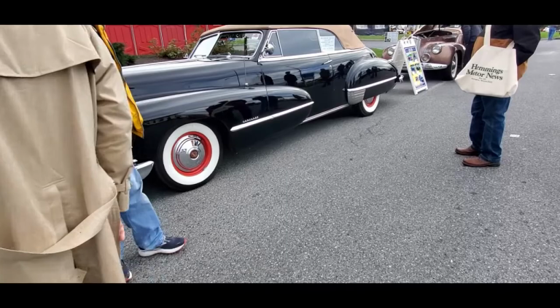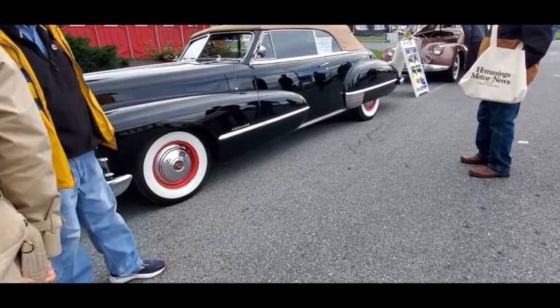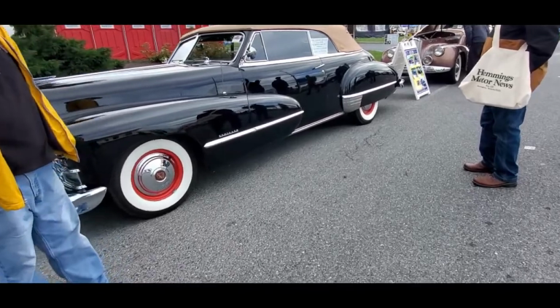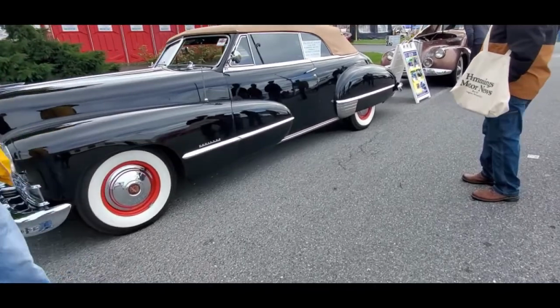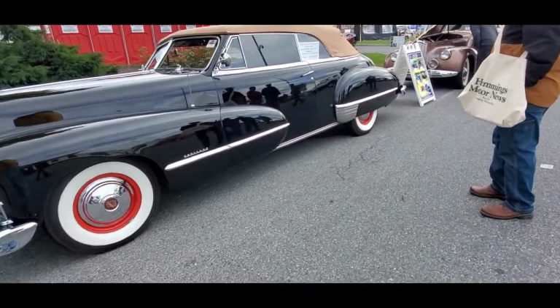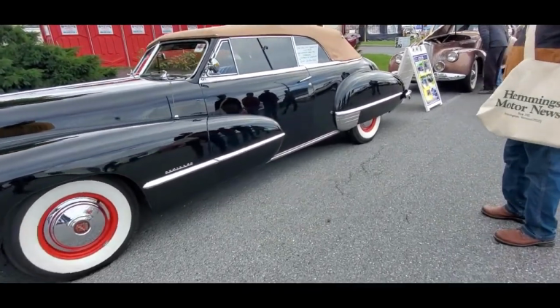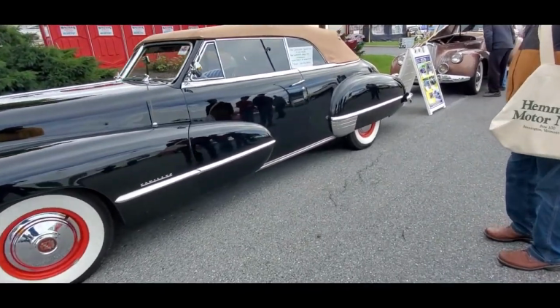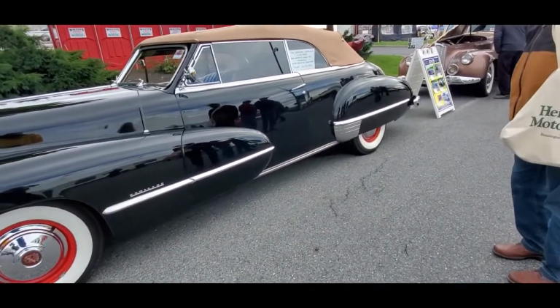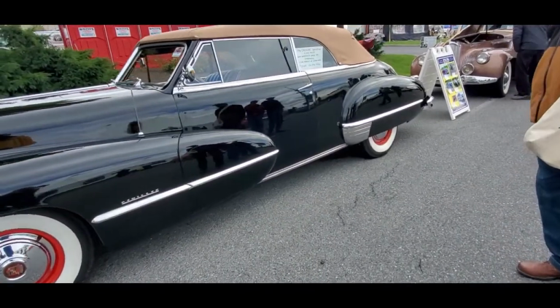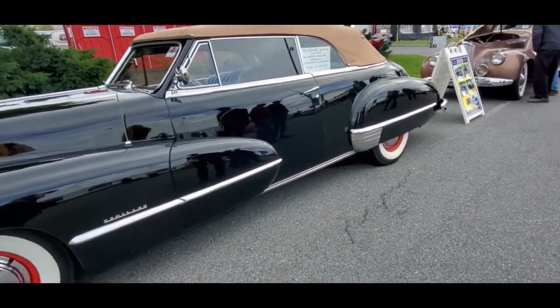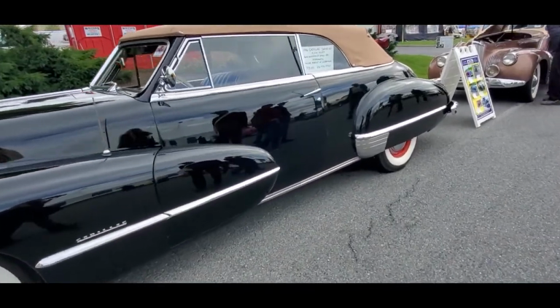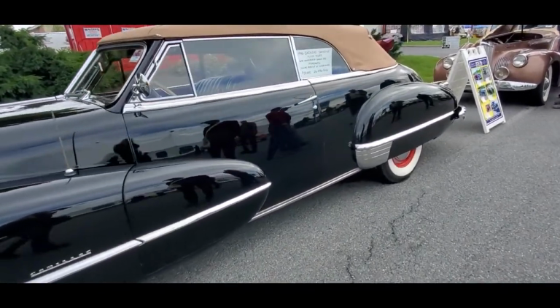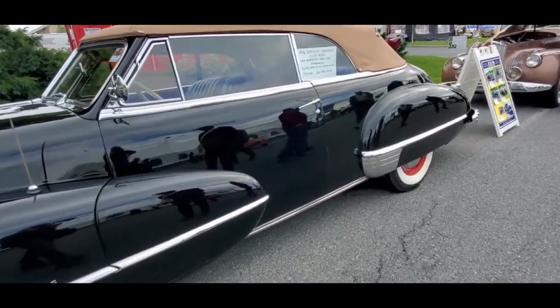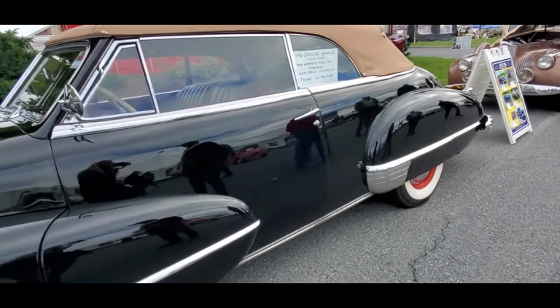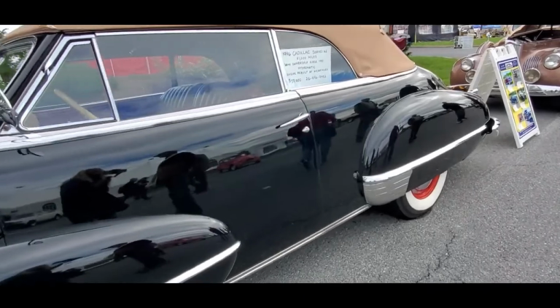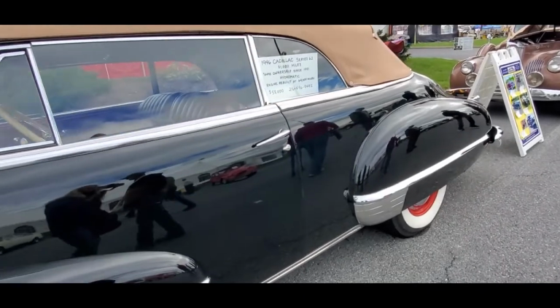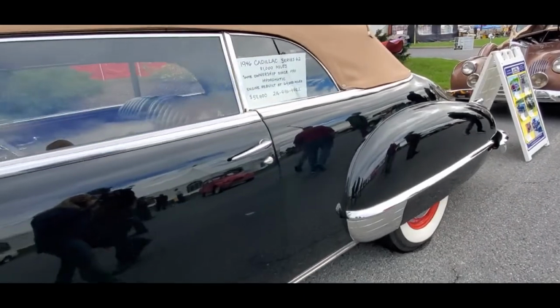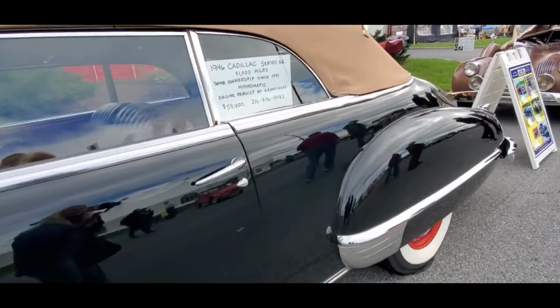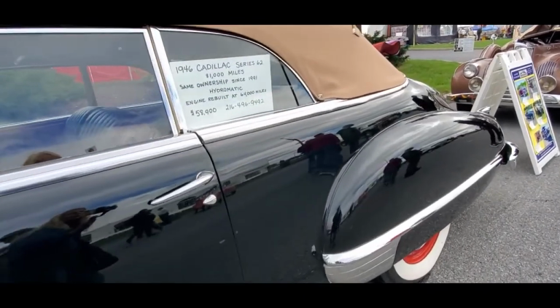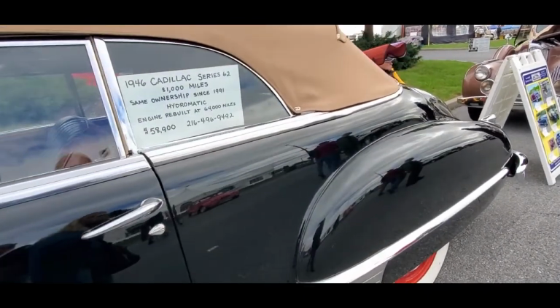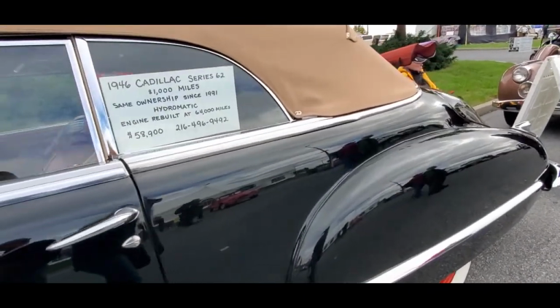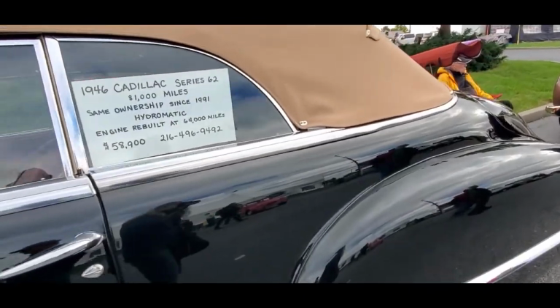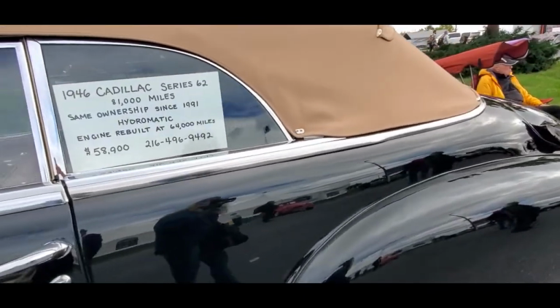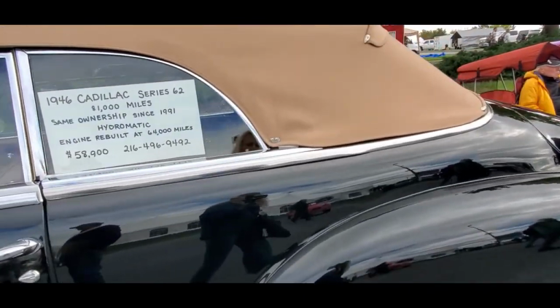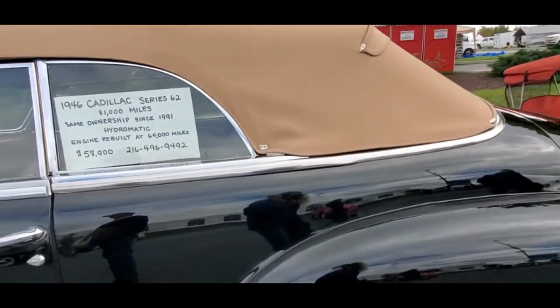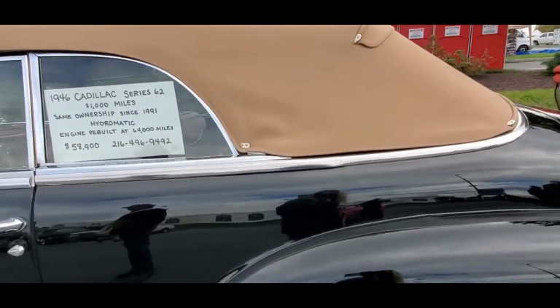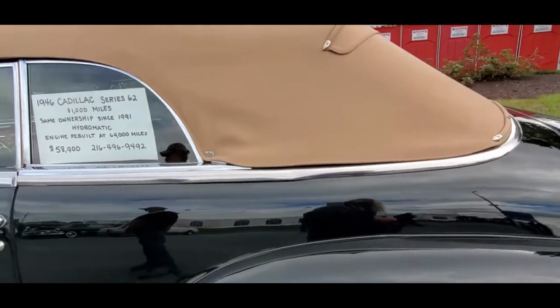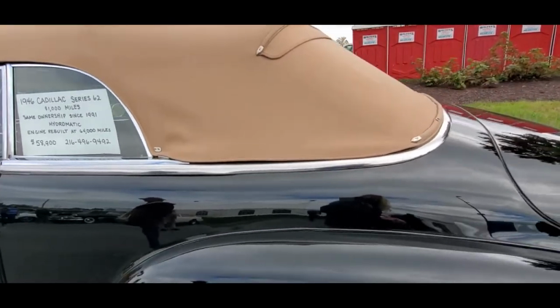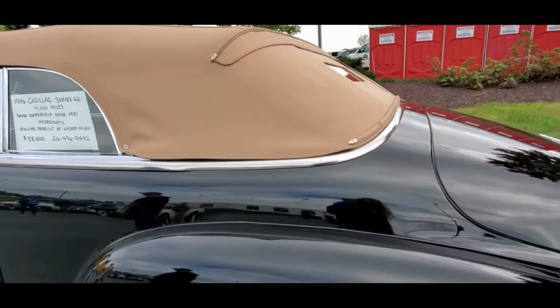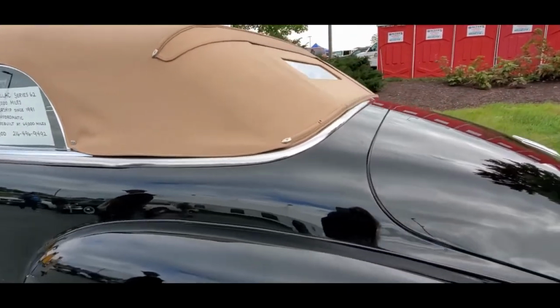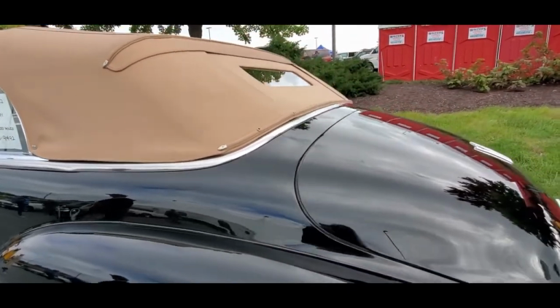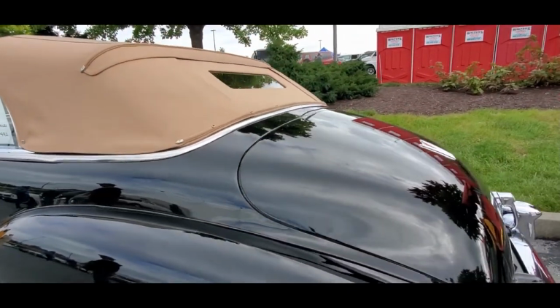This is gorgeous. This is $48 — $46. $81,000. Same ownership since 1991. Hydromatic. Rebuilt engine is $64. Asking $58,900.